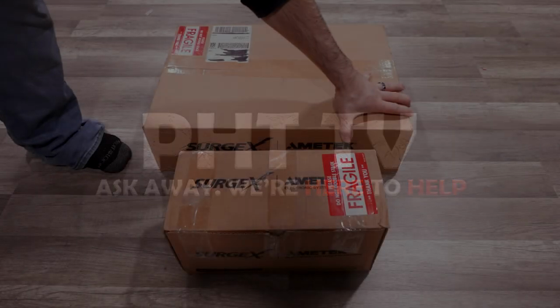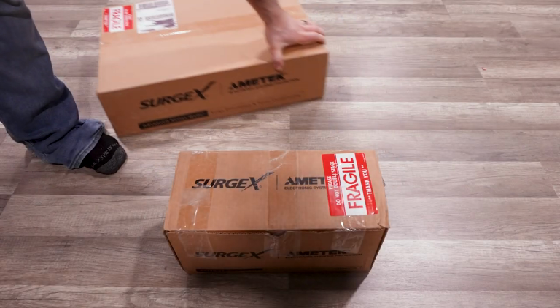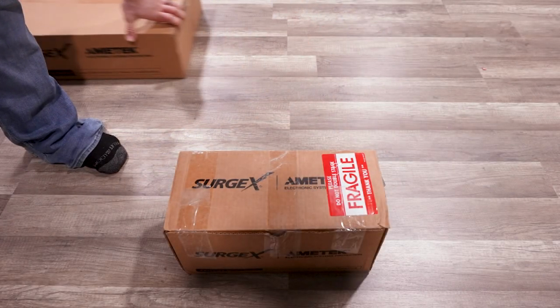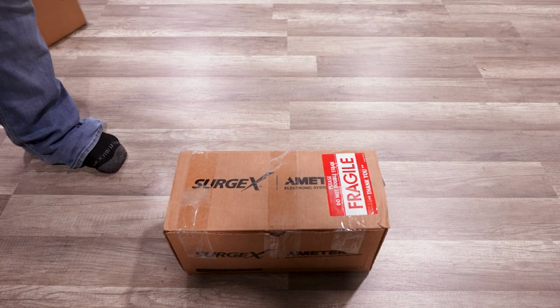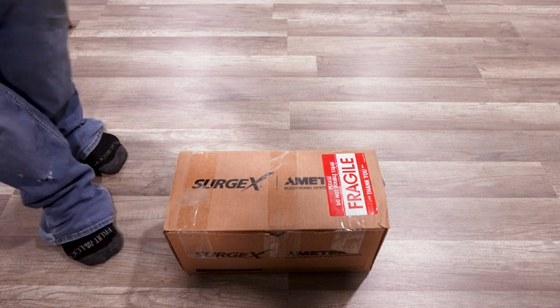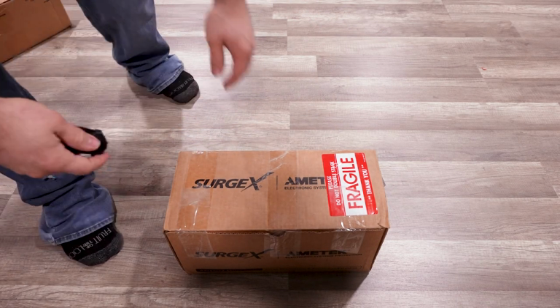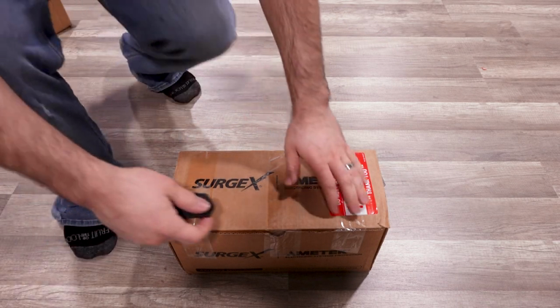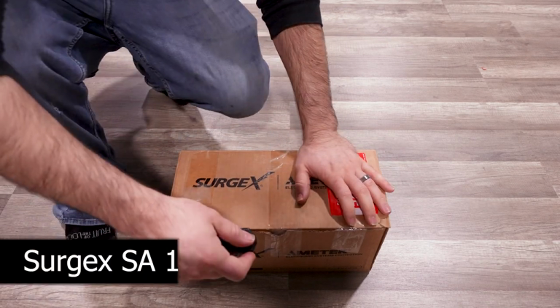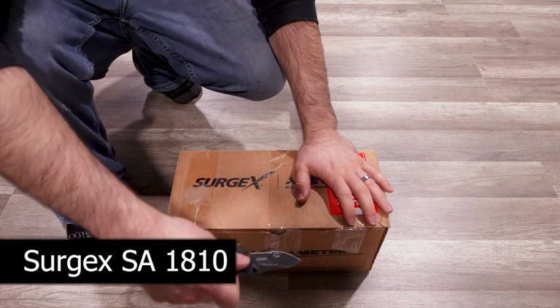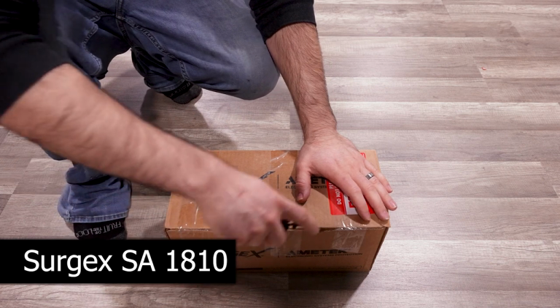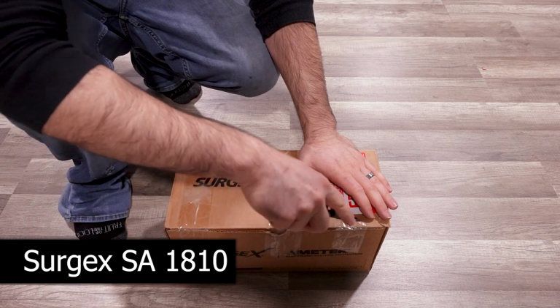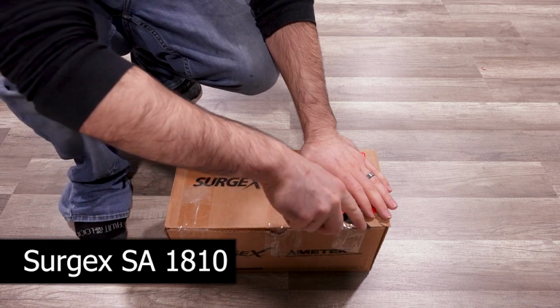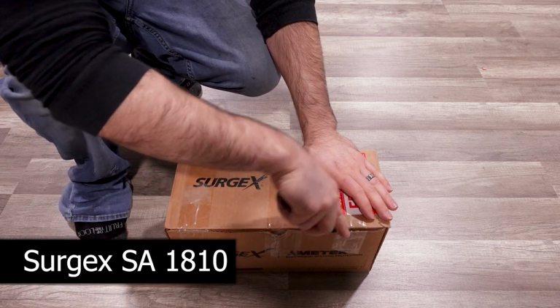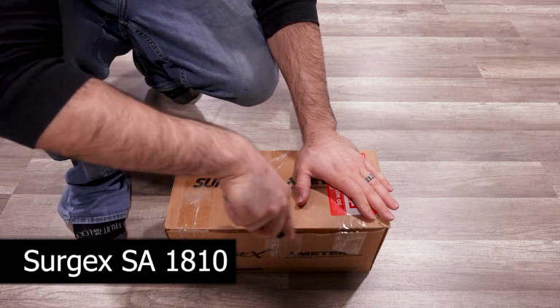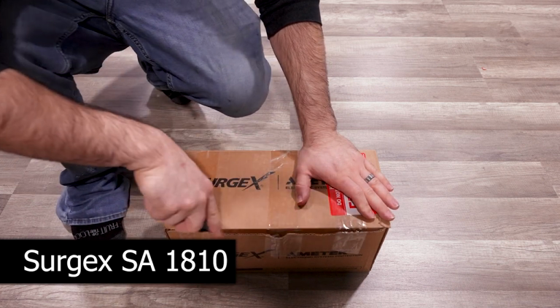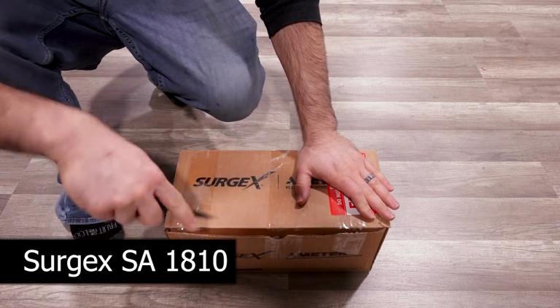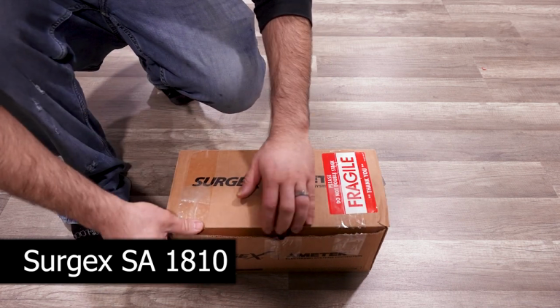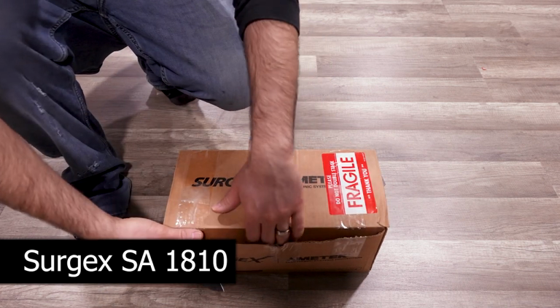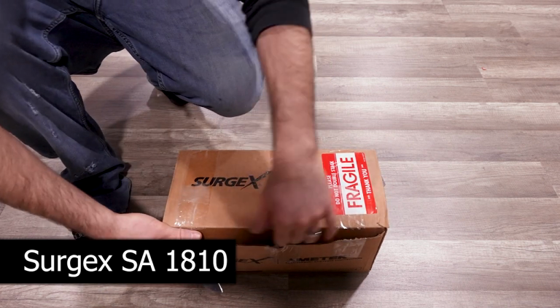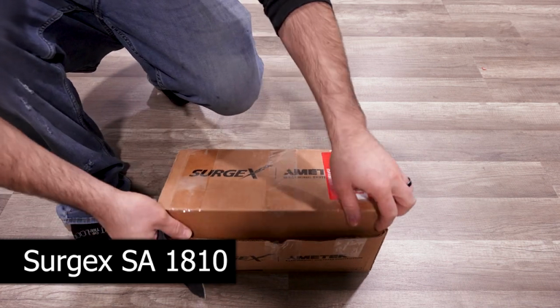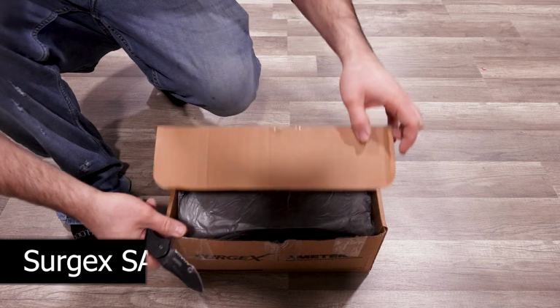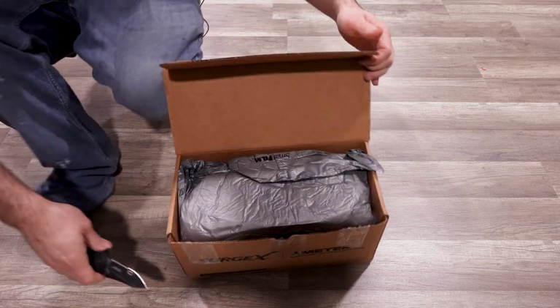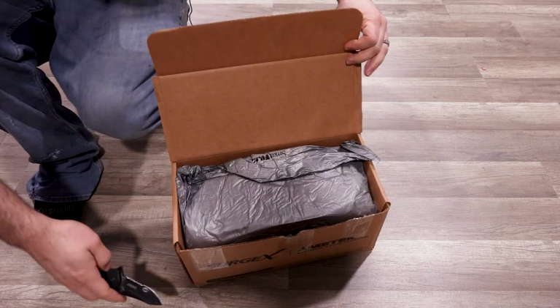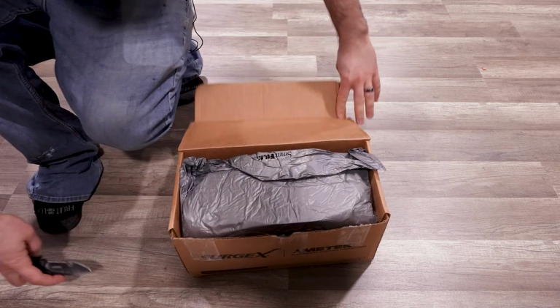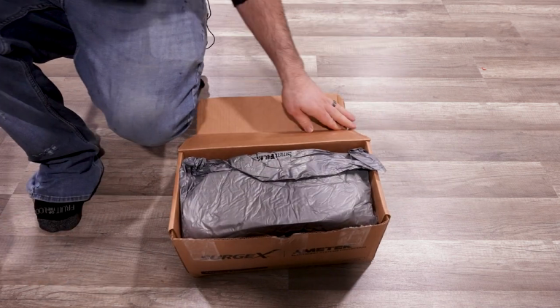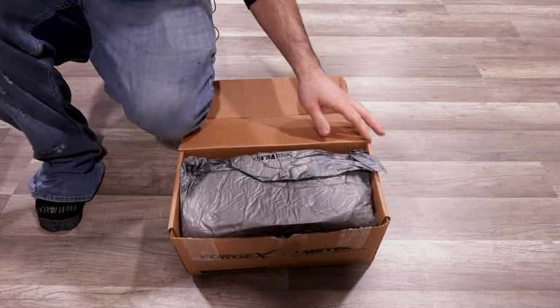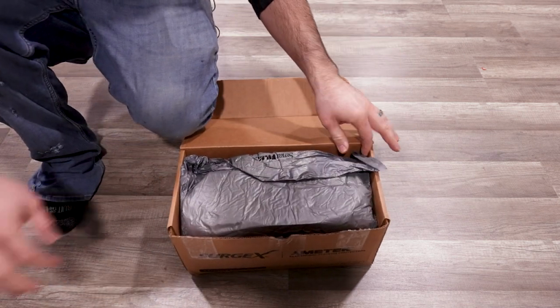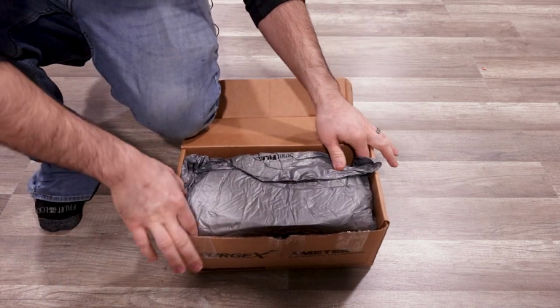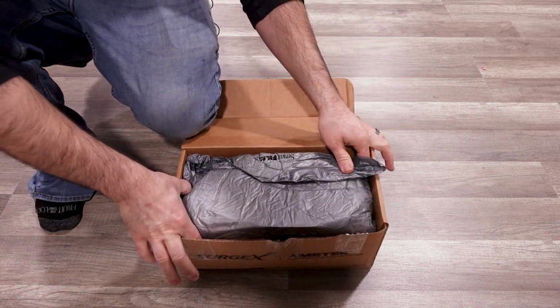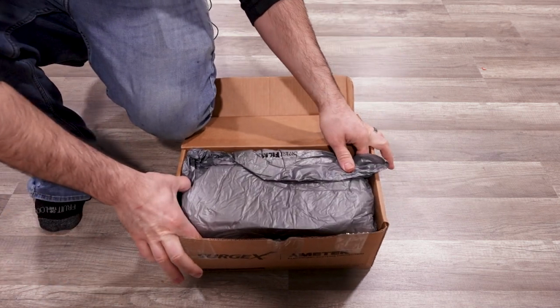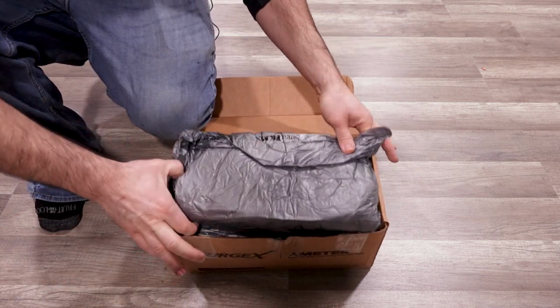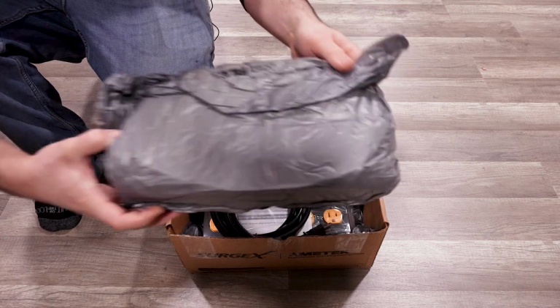Let's unbox some Surgex today, starting with the SA1810. This is an out-of-the-rack style unit and it features Surgex's patented surge elimination and conditioning technology. Not a surge protector — a surge eliminator.